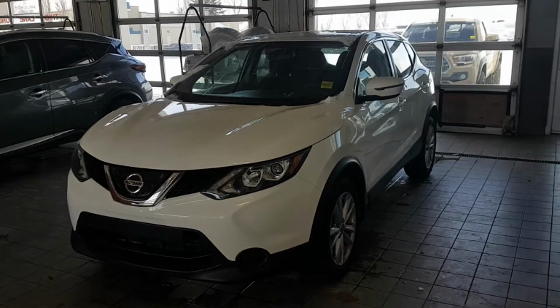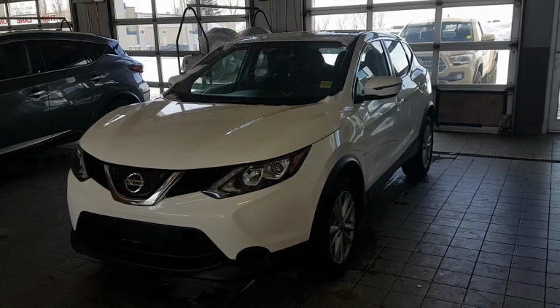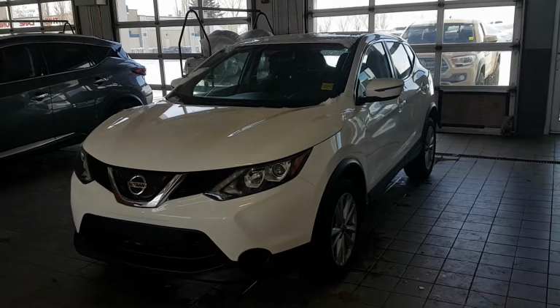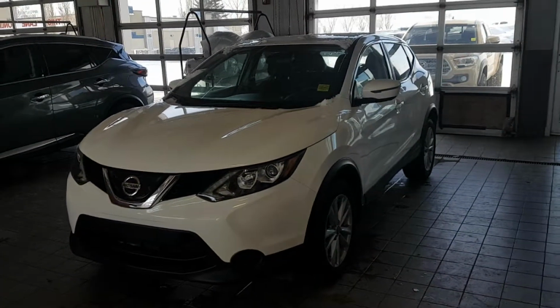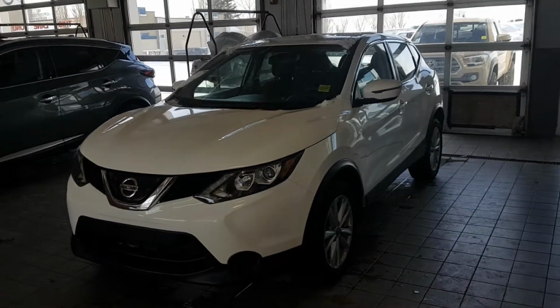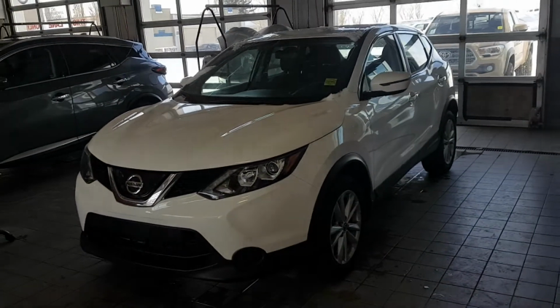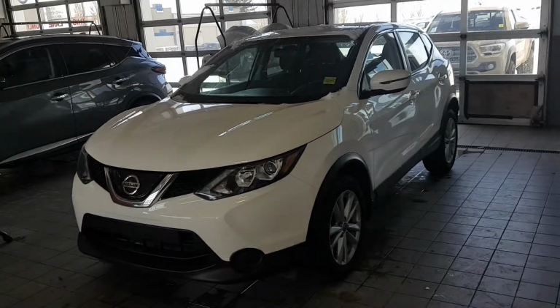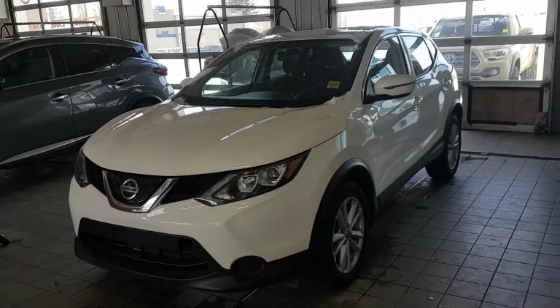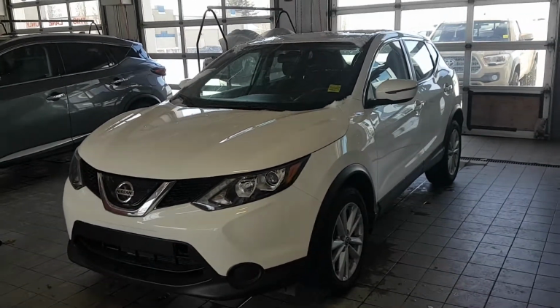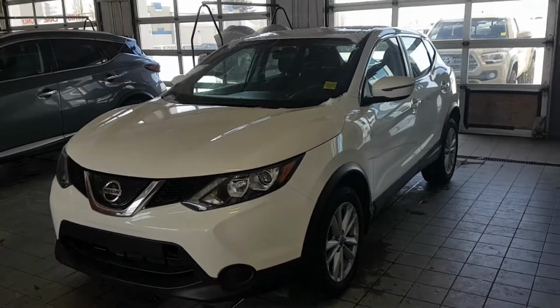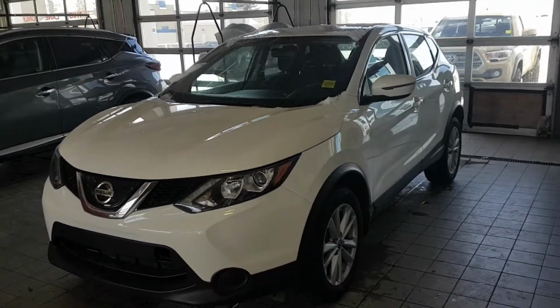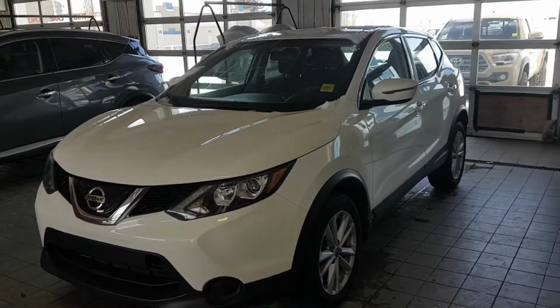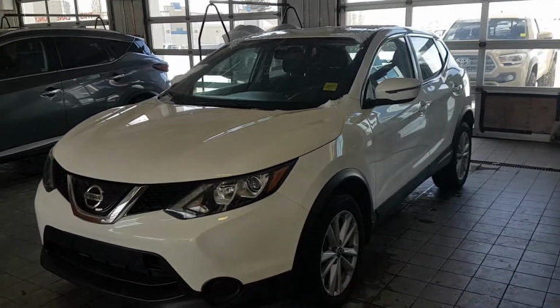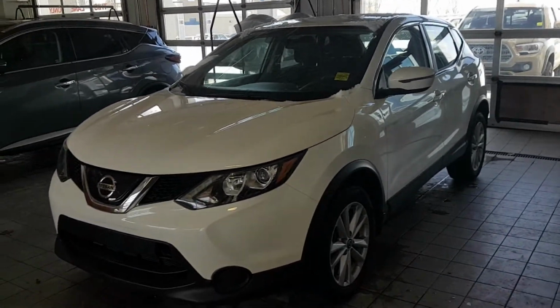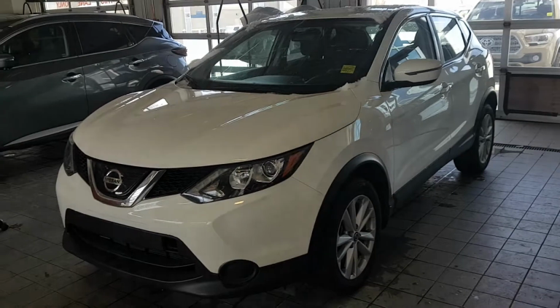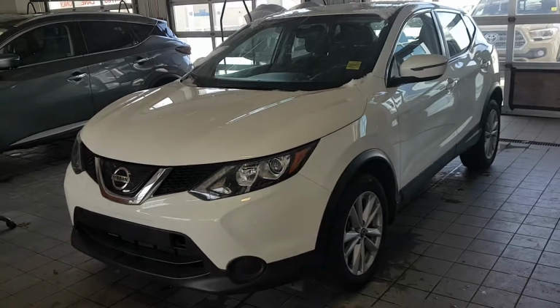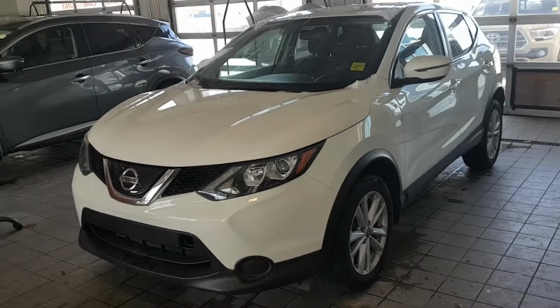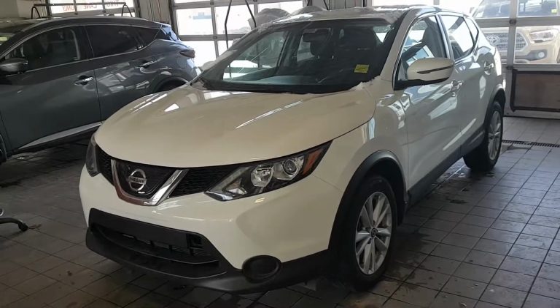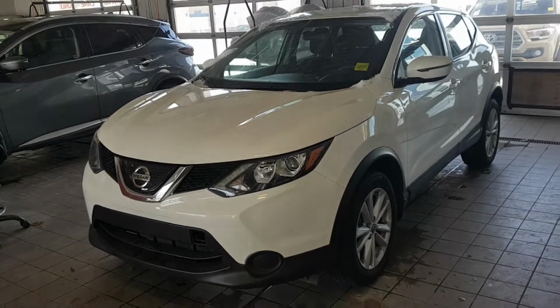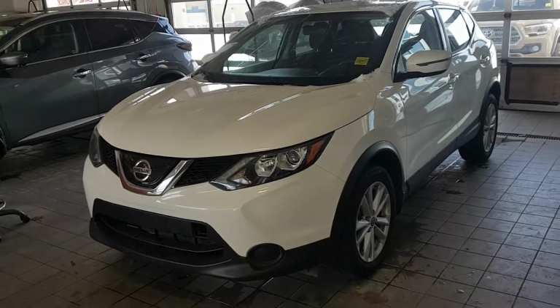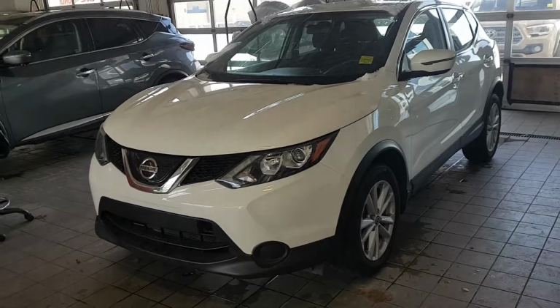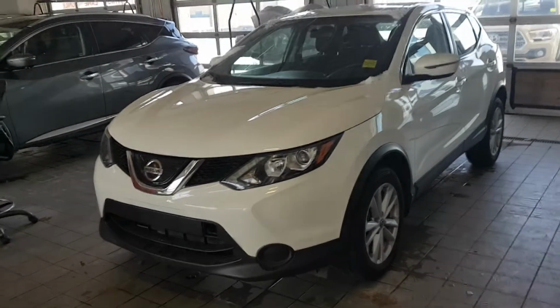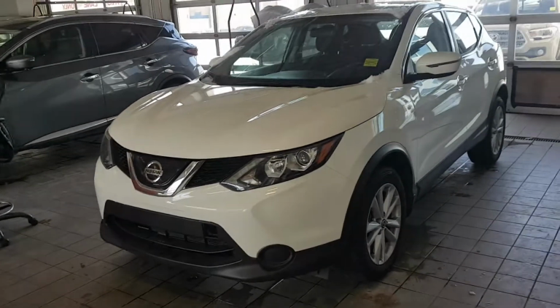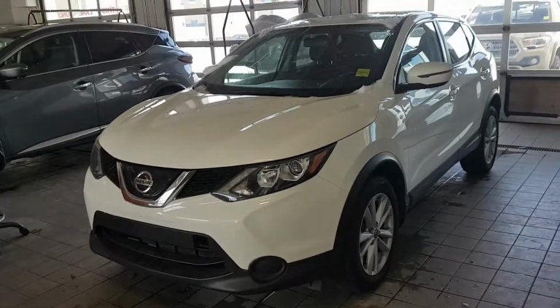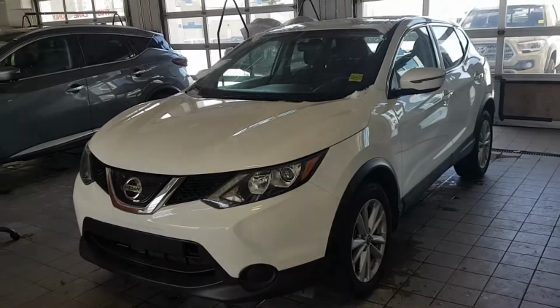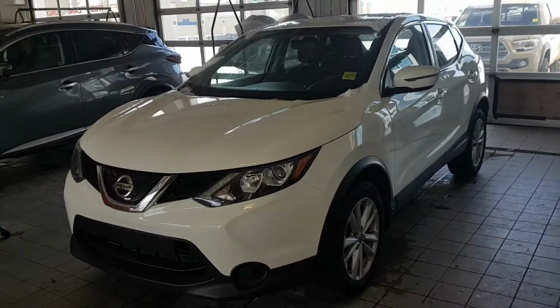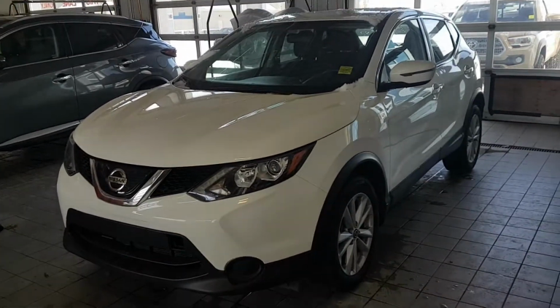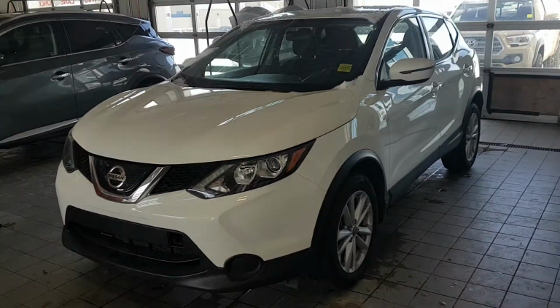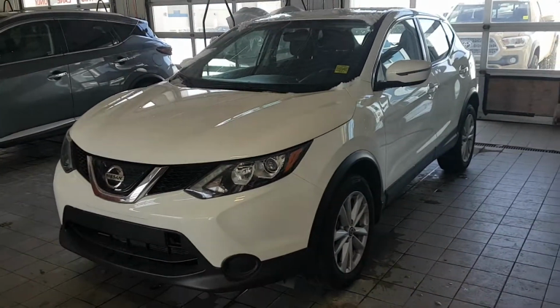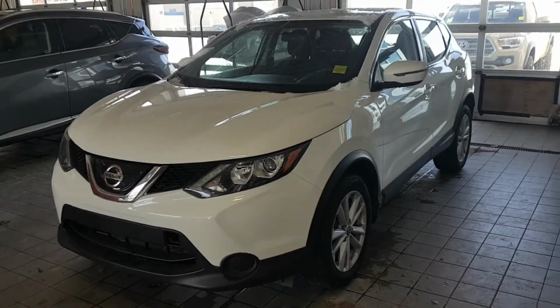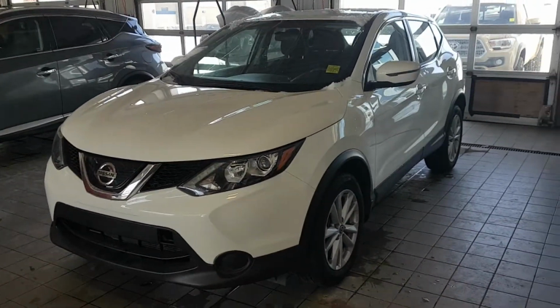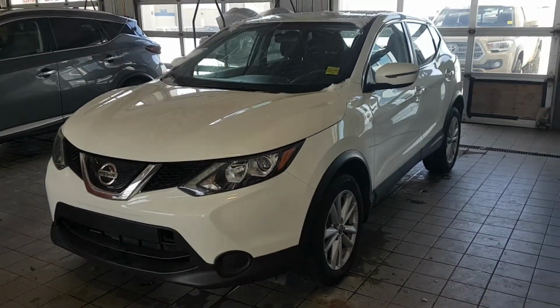Hey Paramvir, this is Rob from Sherwood Nissan. This is the 2019 Qashqai S all-wheel drive you inquired about online.